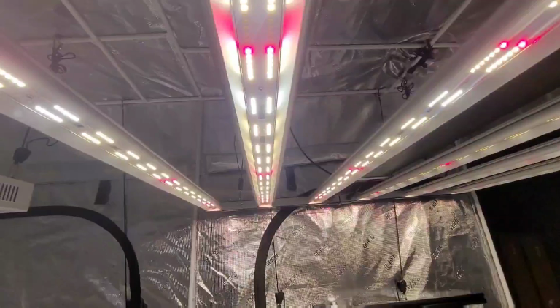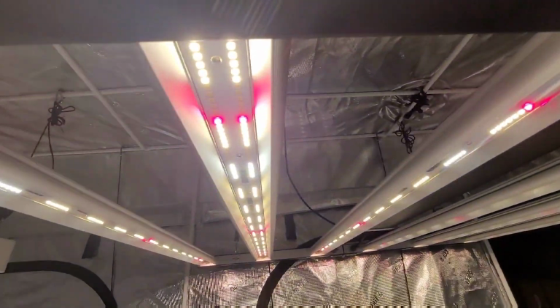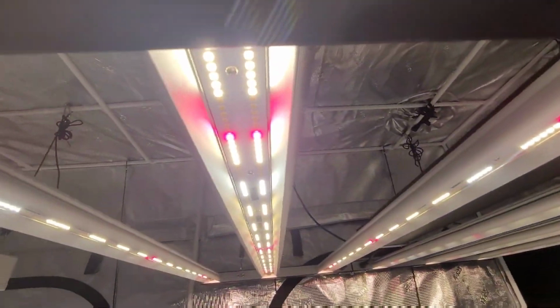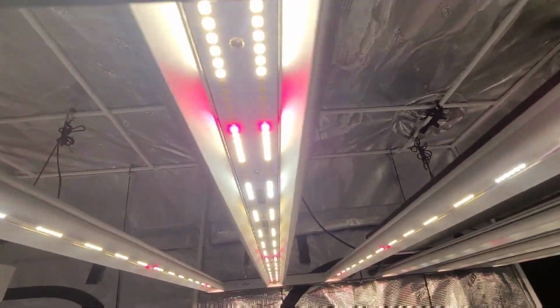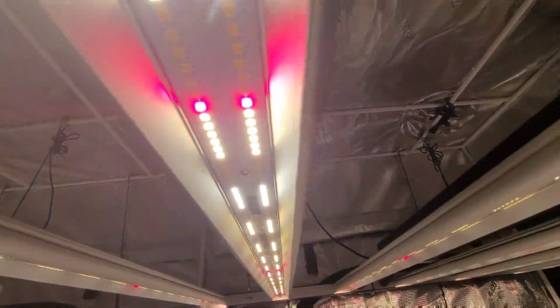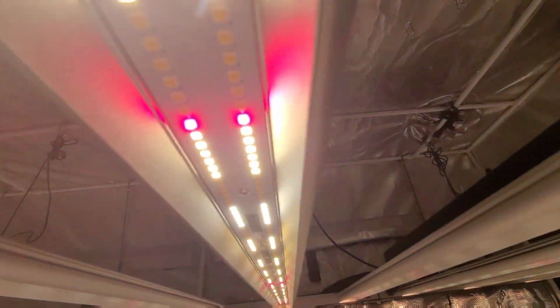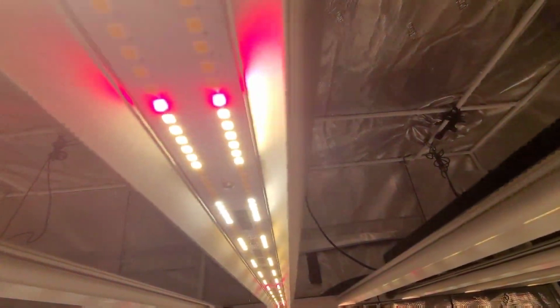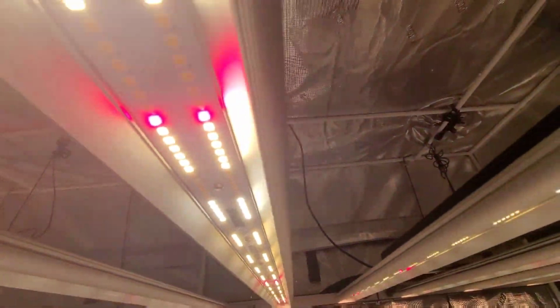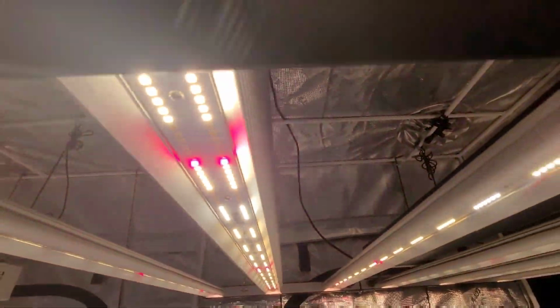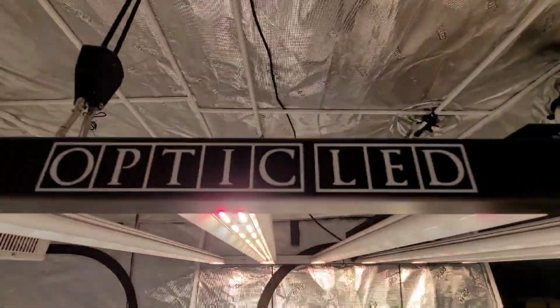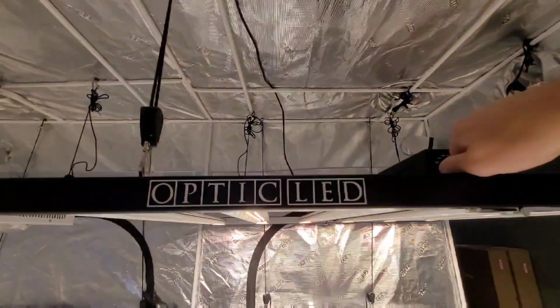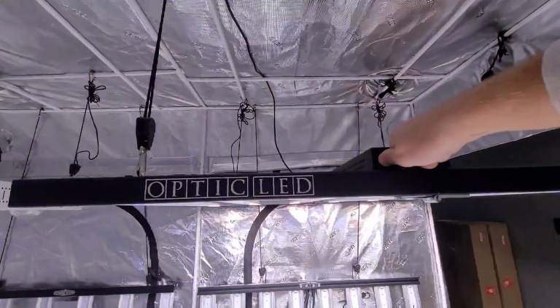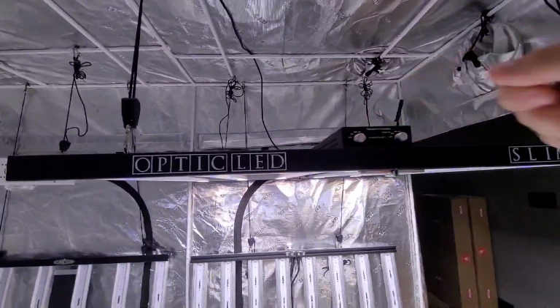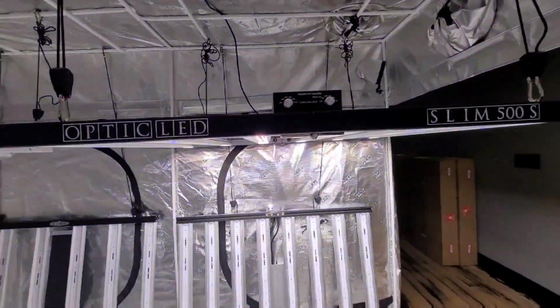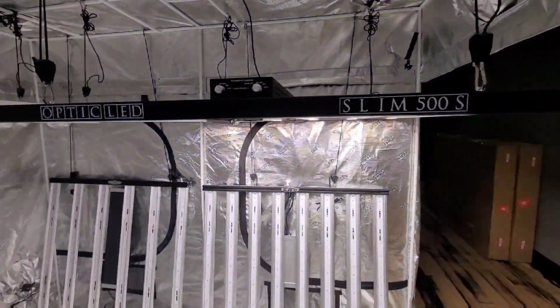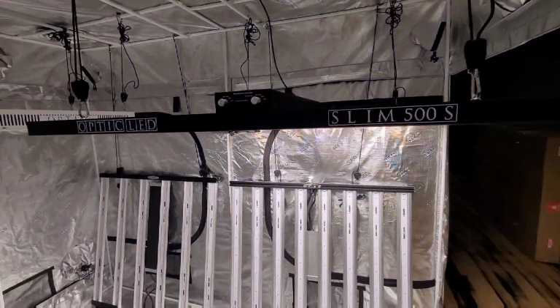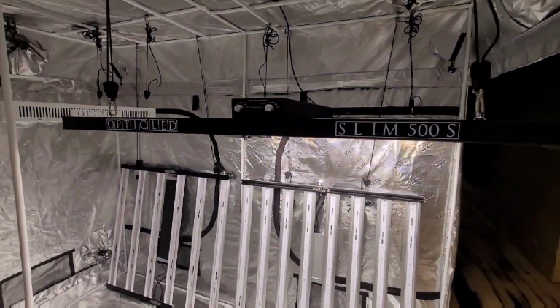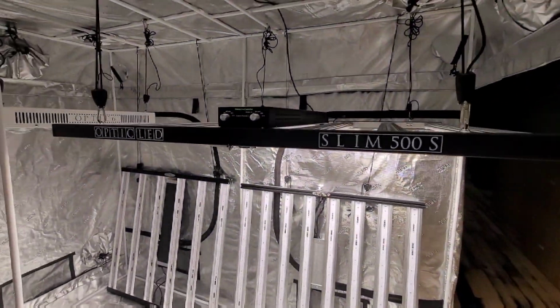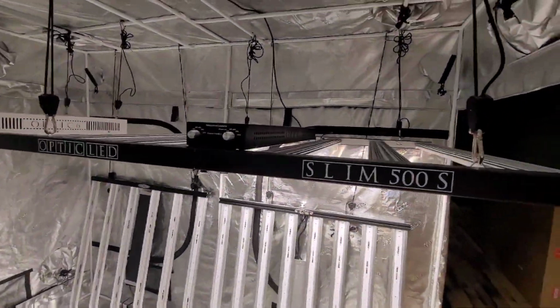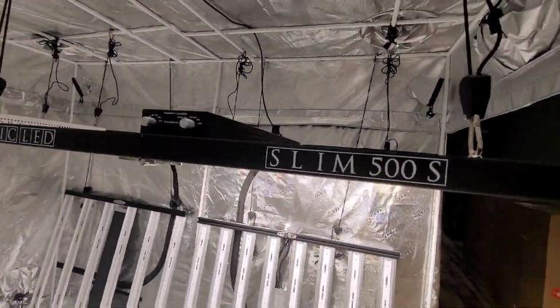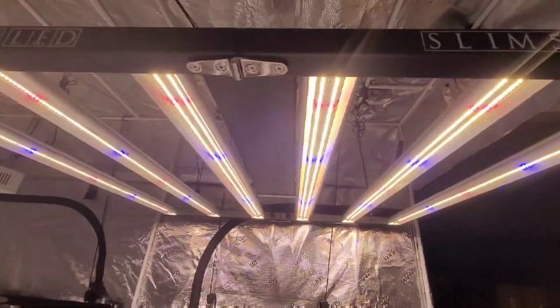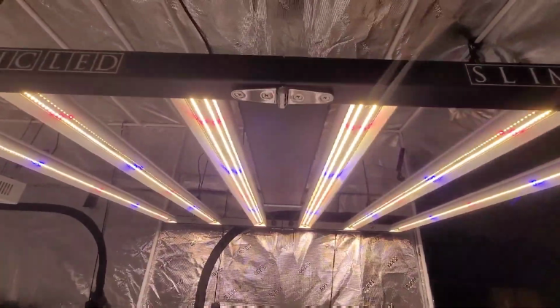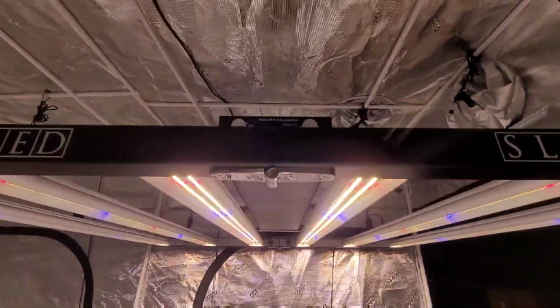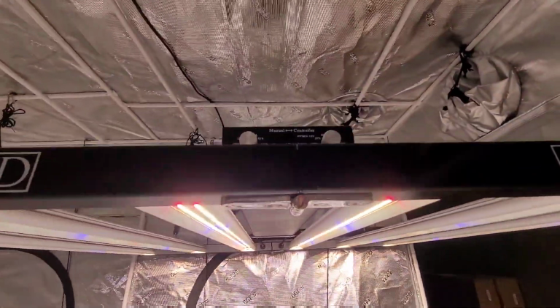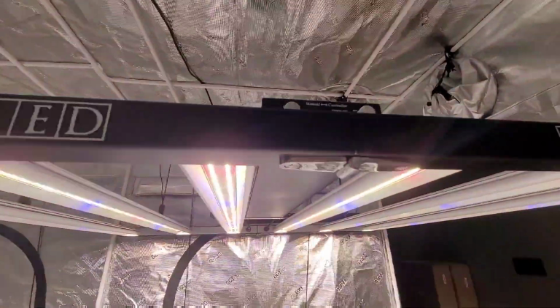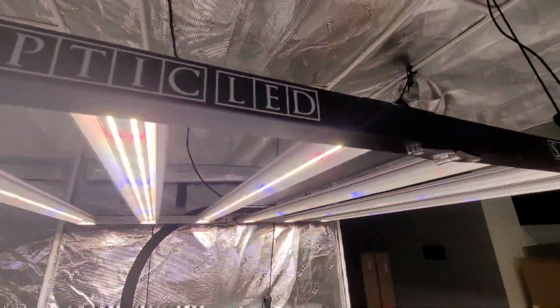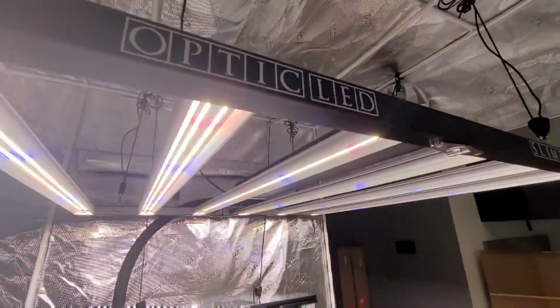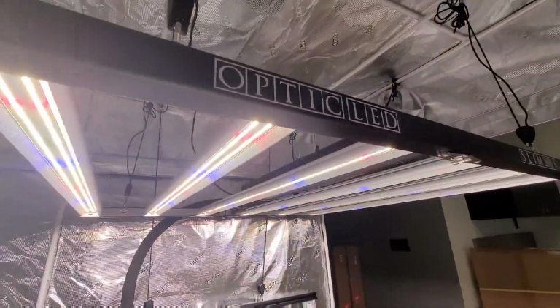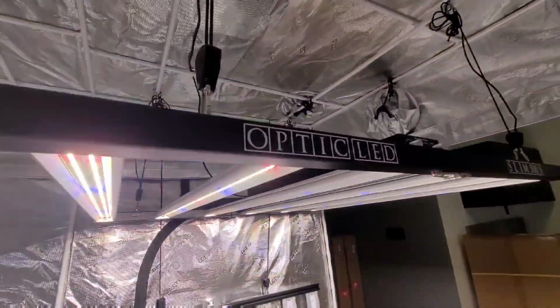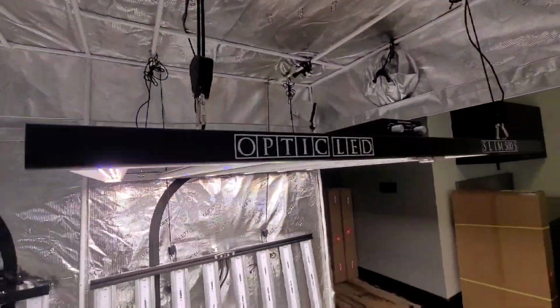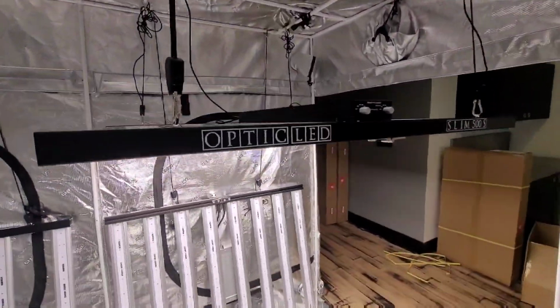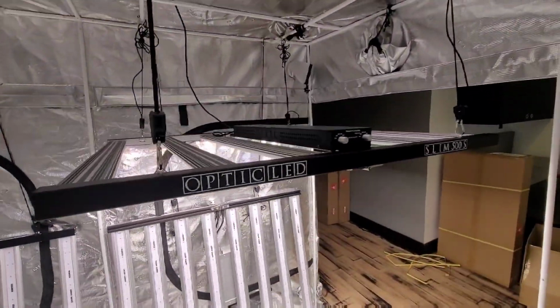LH351H V2 Deep Reds there. Right now we're having a great sale on the Slim 500S — check it out at OpticLEDGrowLights.com. Y'all have a good weekend. Peace.